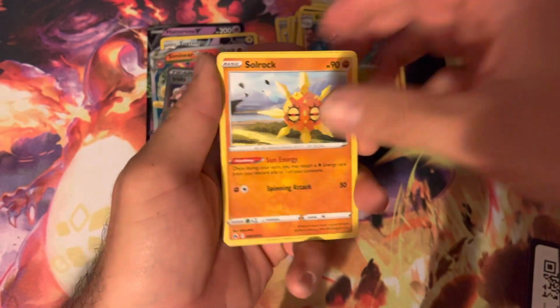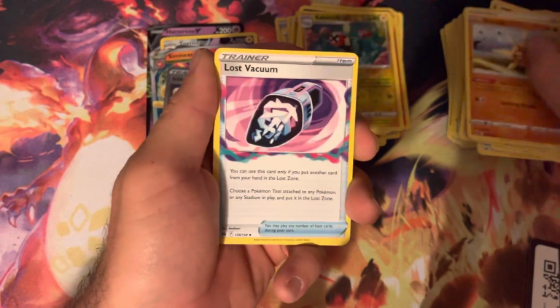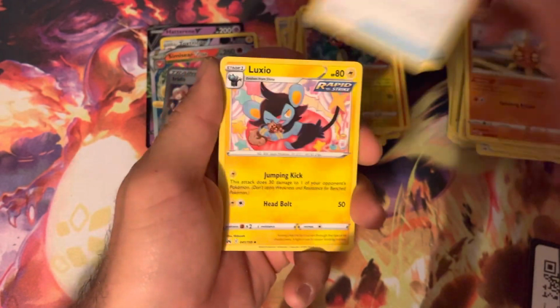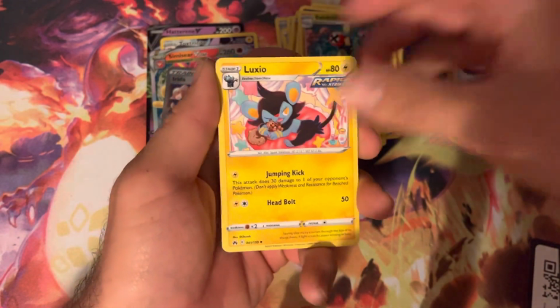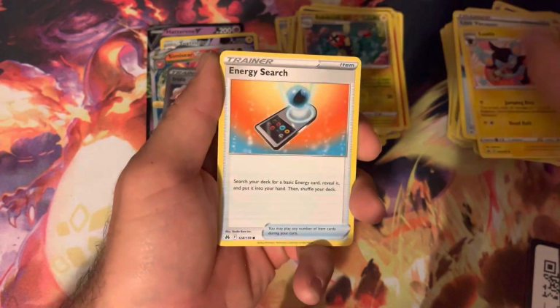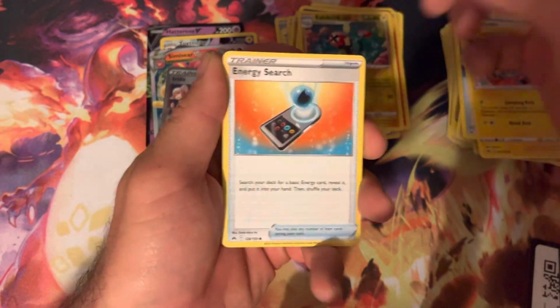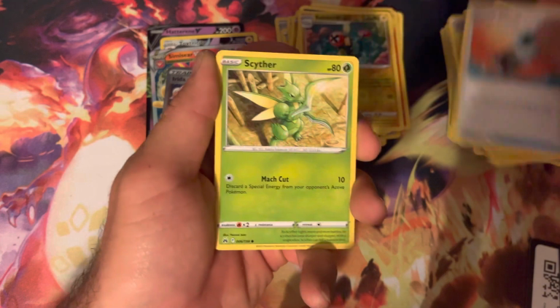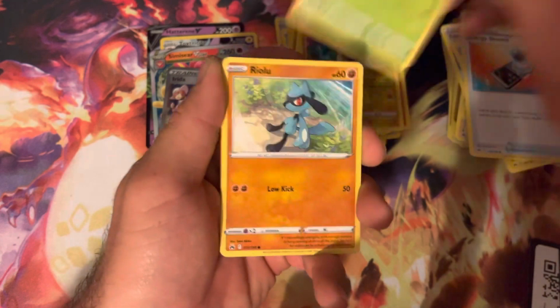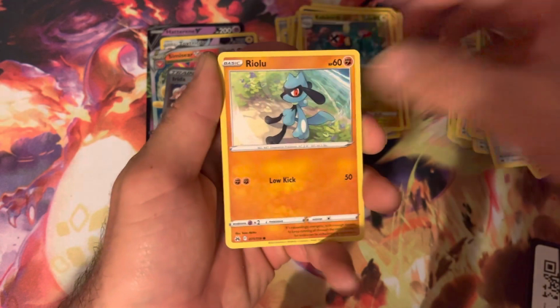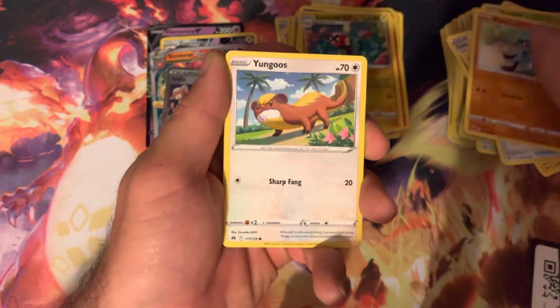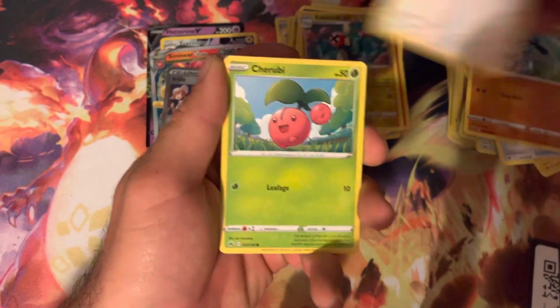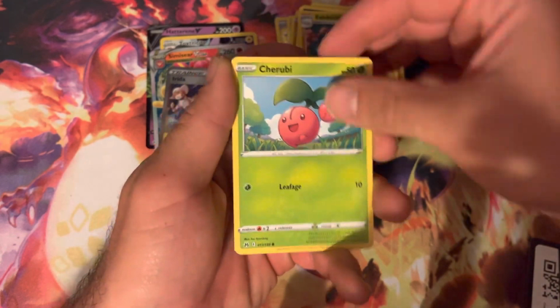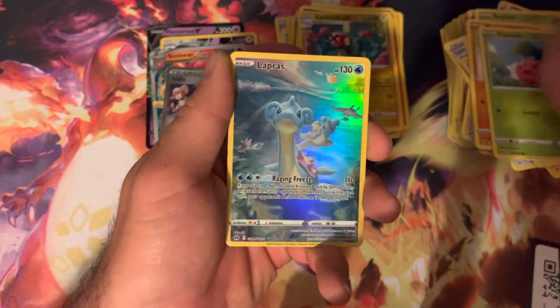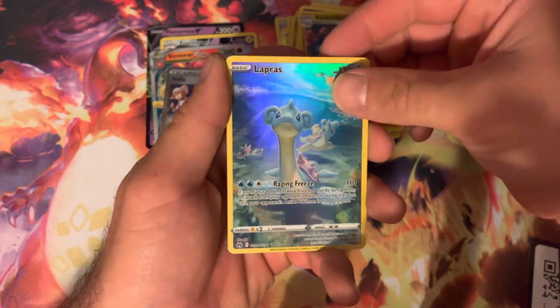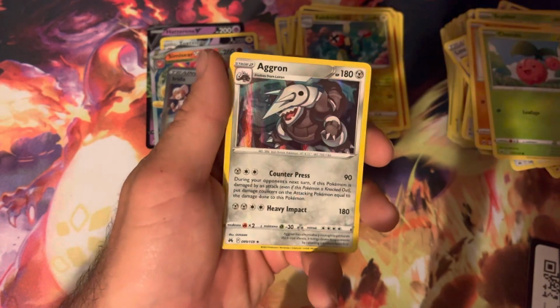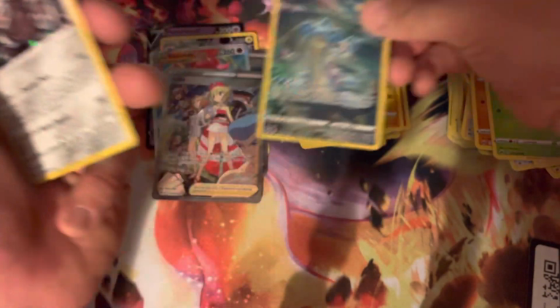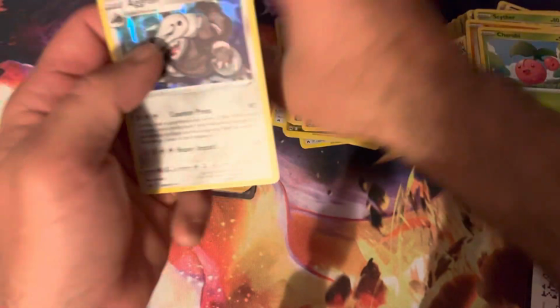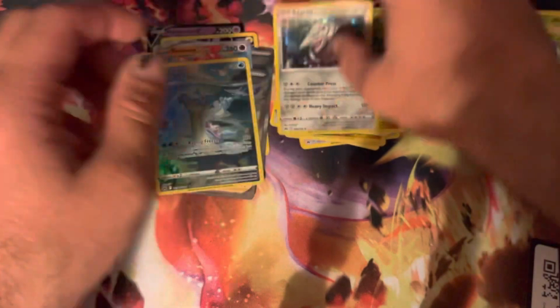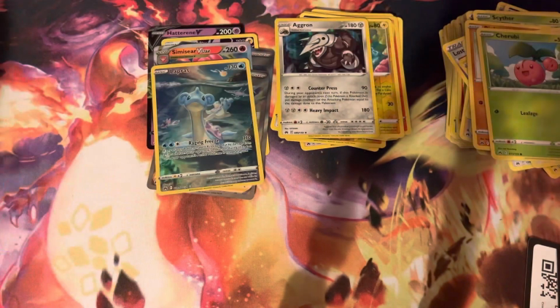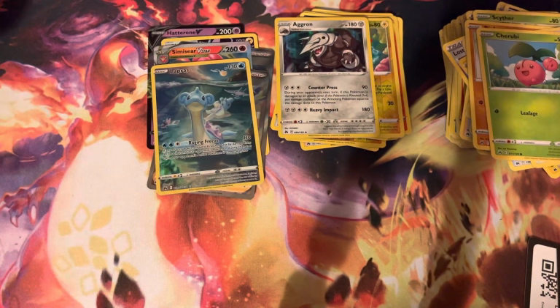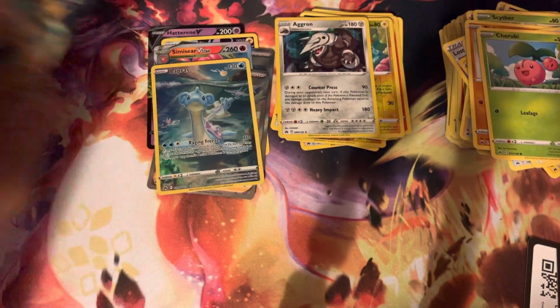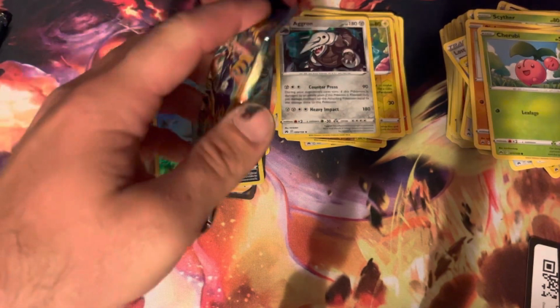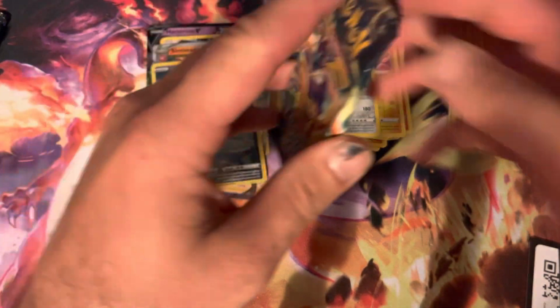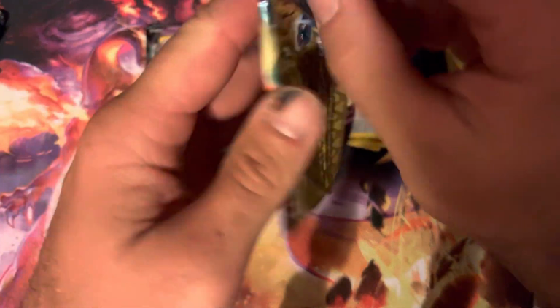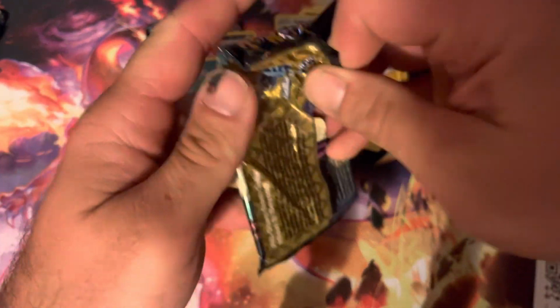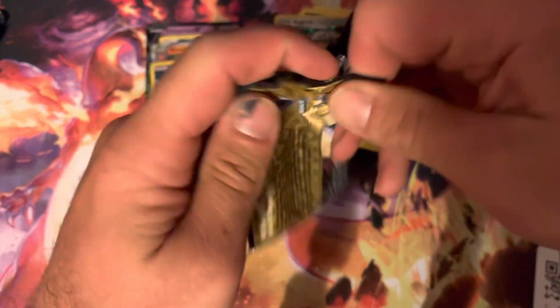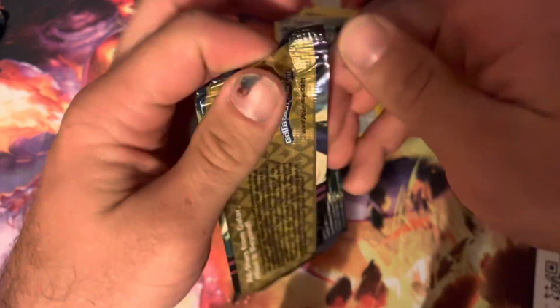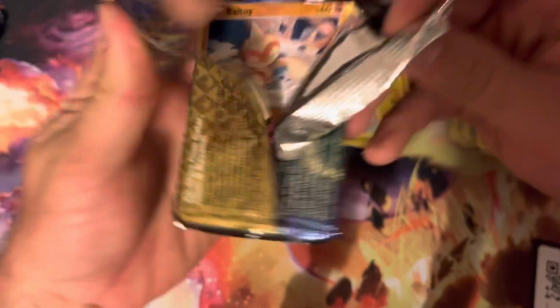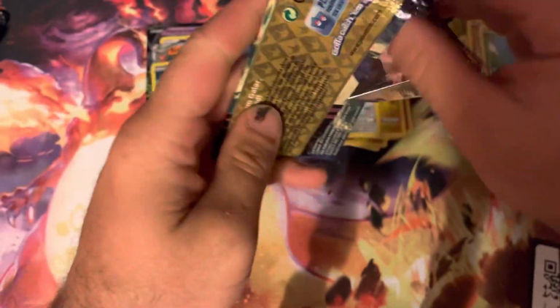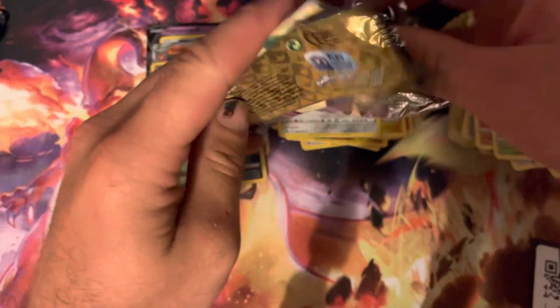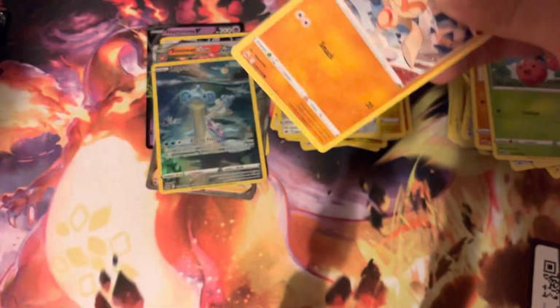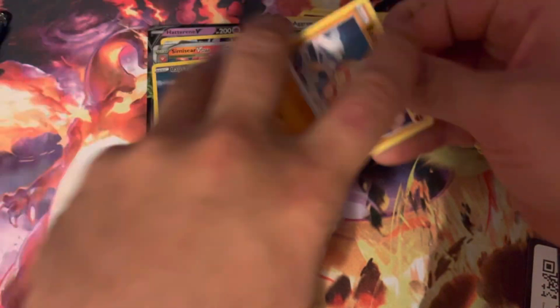Solrock, Luxio, Energy Surge, Scyther, Raiolu, Gungoose, Cherubi, a nice Lapras, and an Aegoron. So we've got four packs left, and we need one nice pull before this video ends.